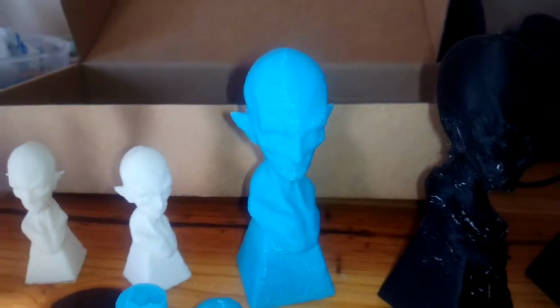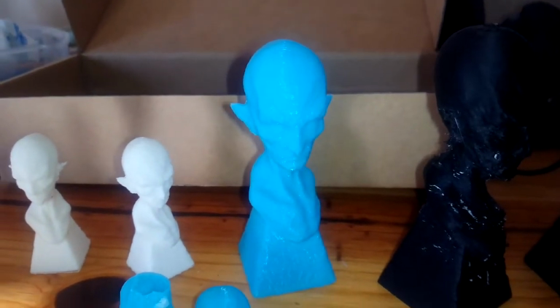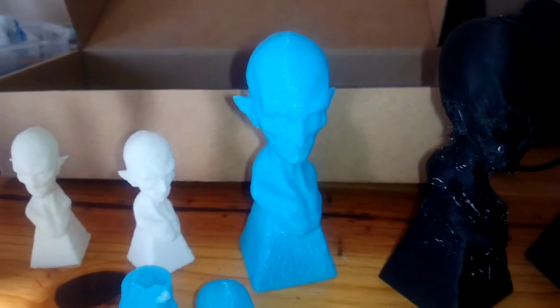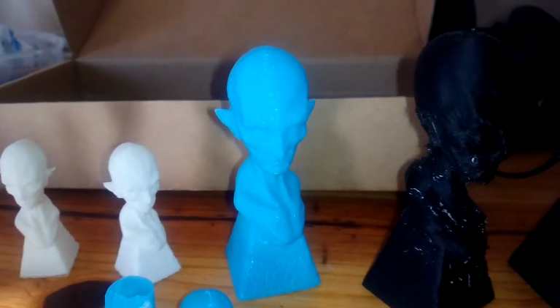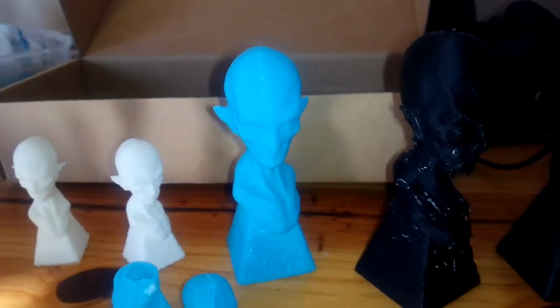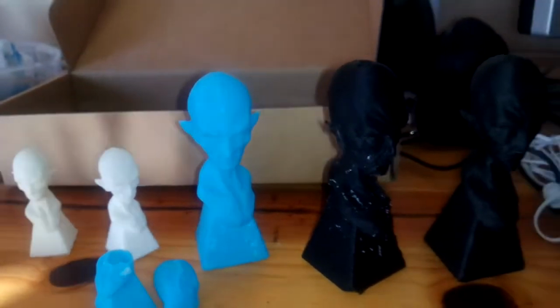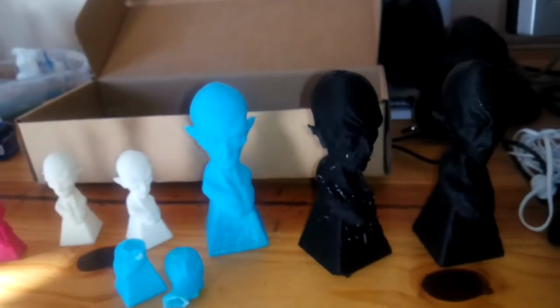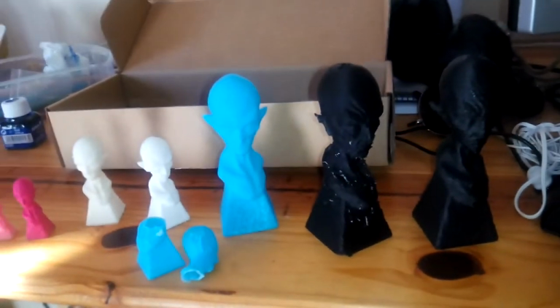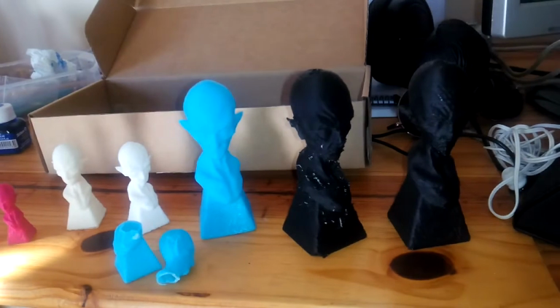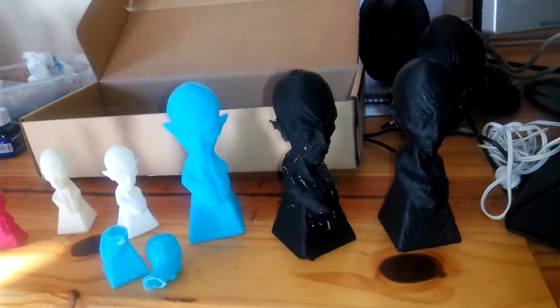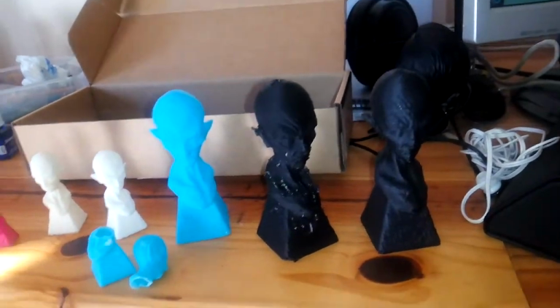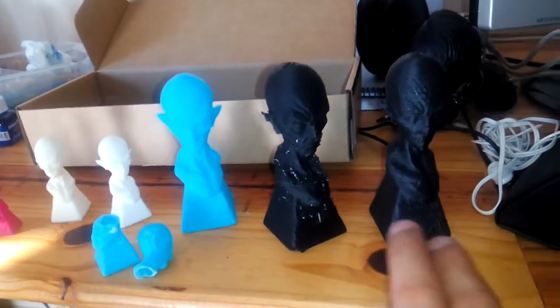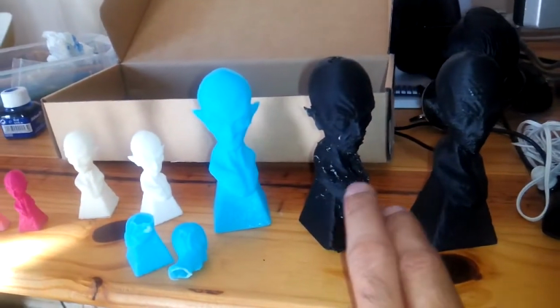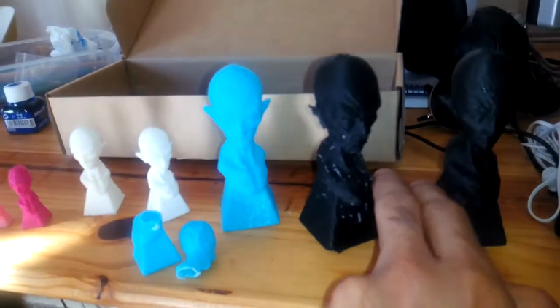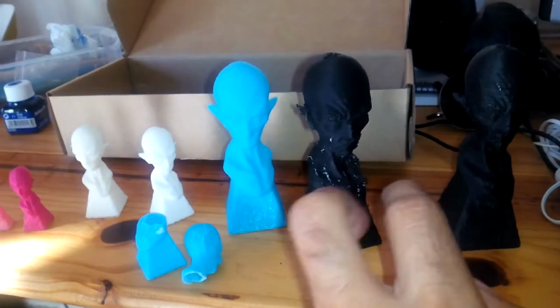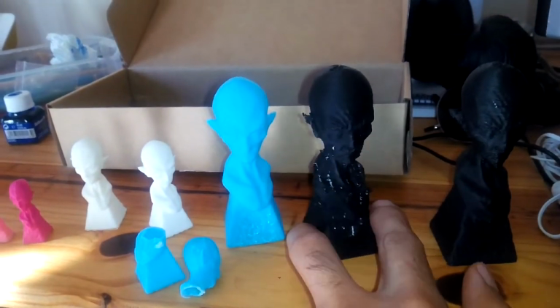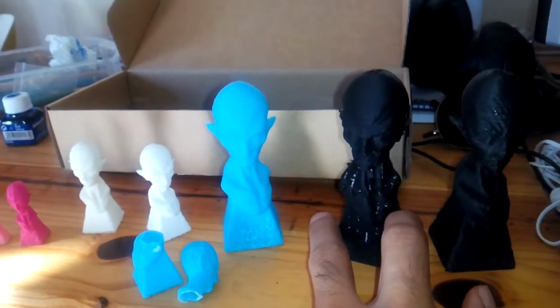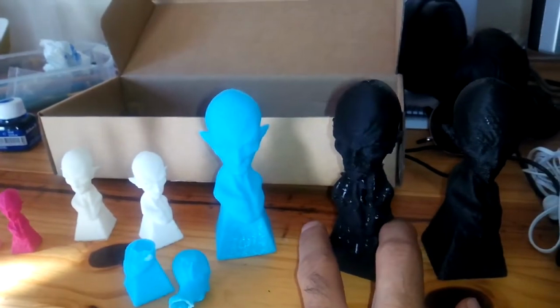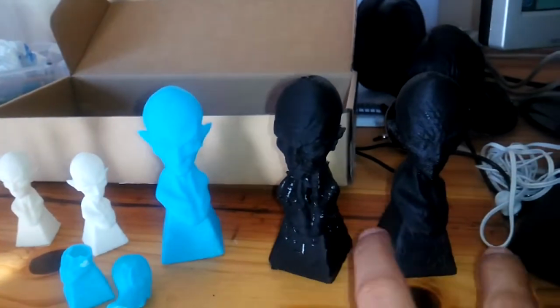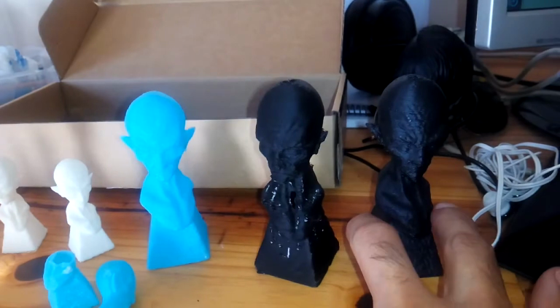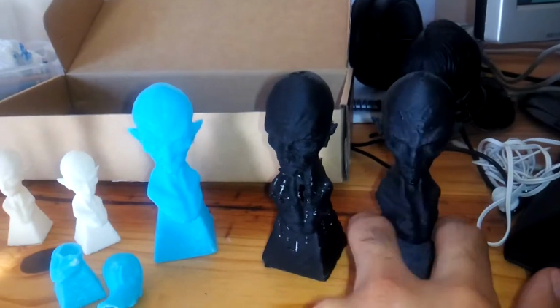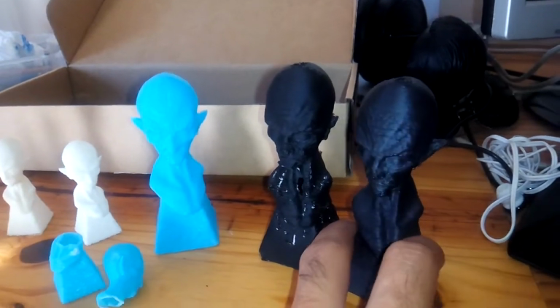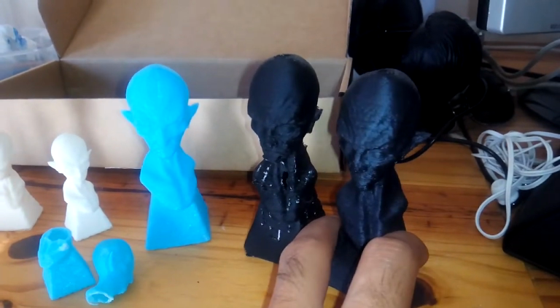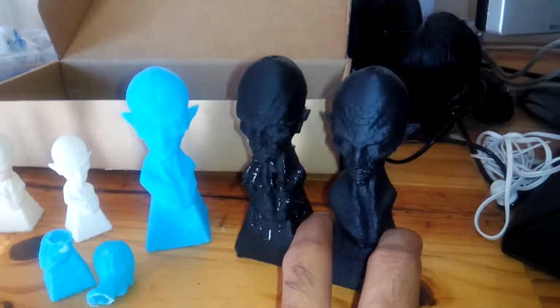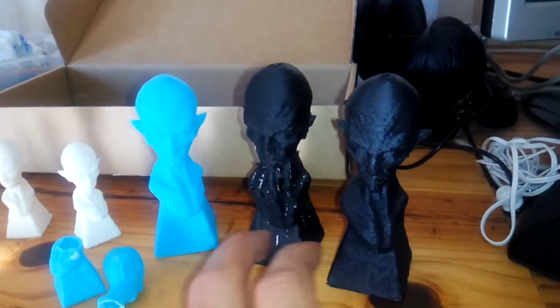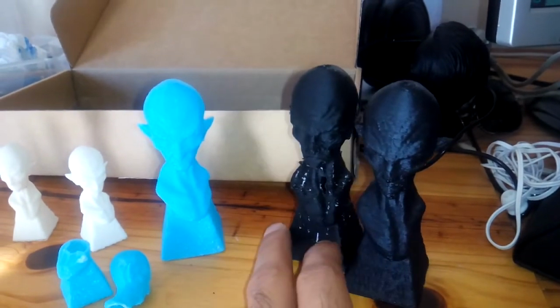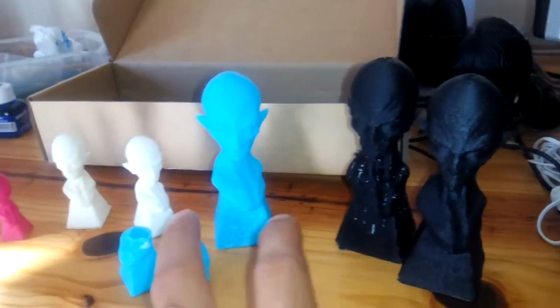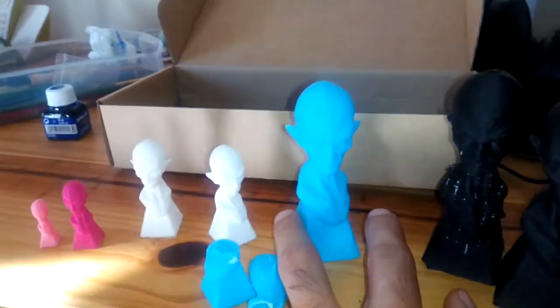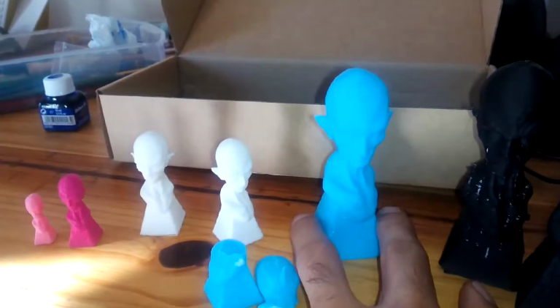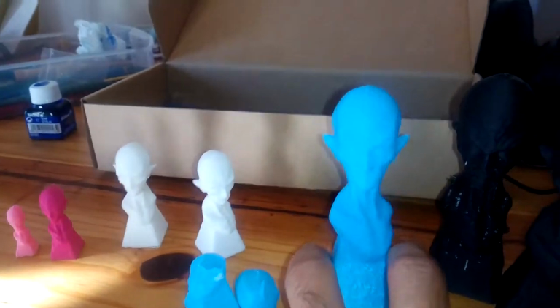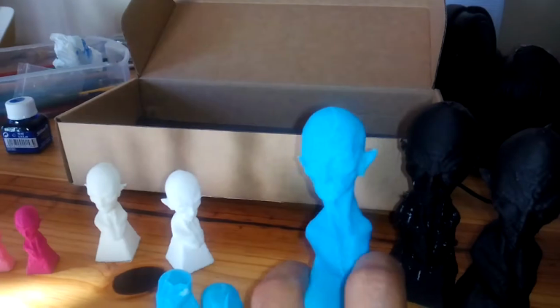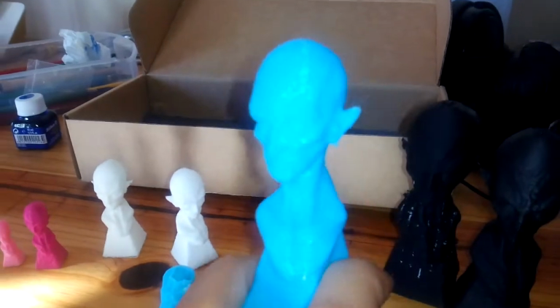I think I'm going to paint the blue one. I think I'm going to paint this one.